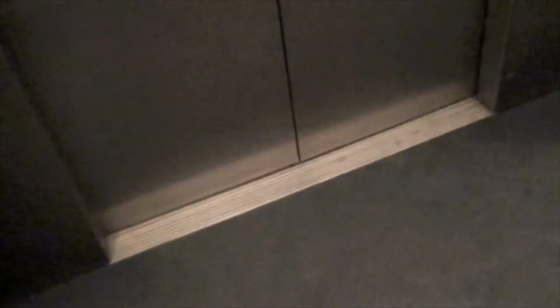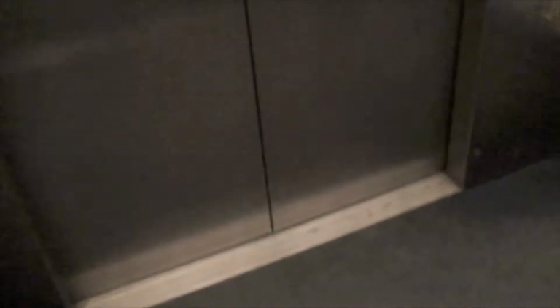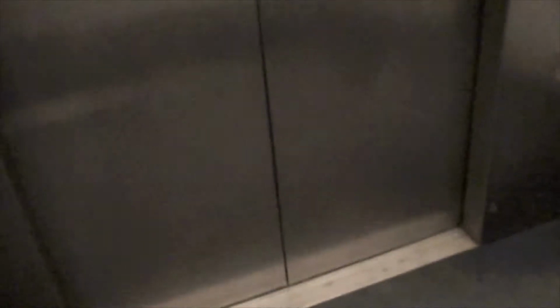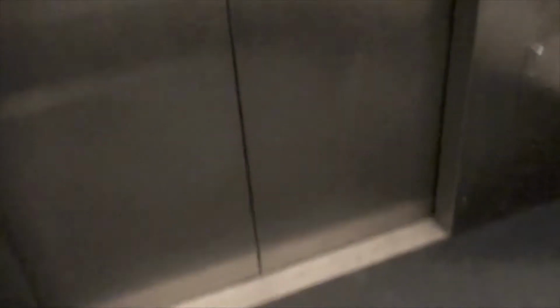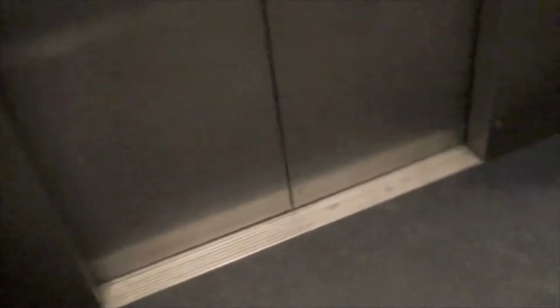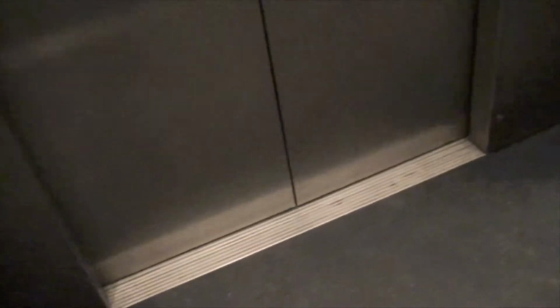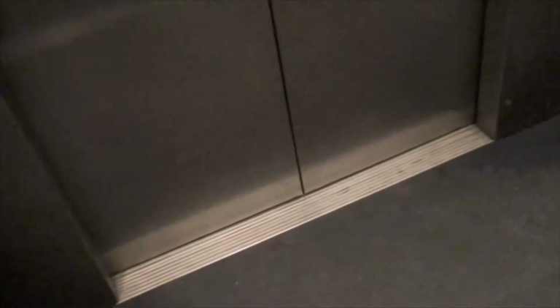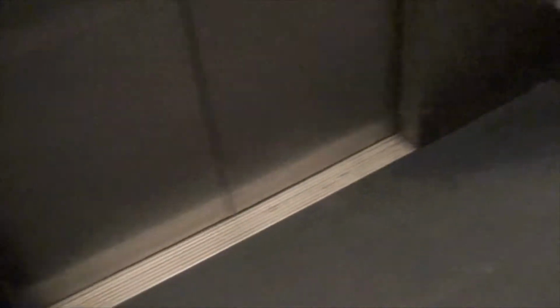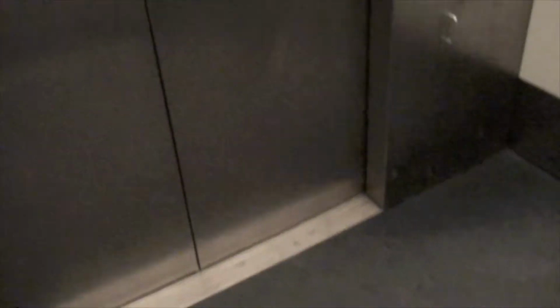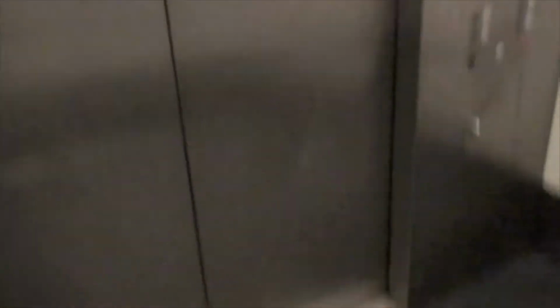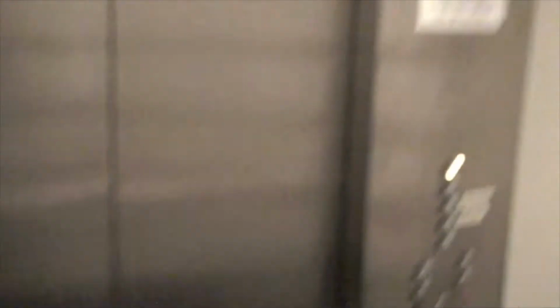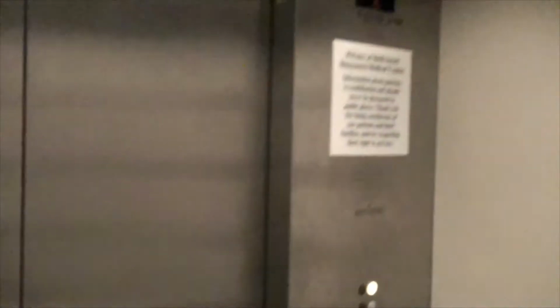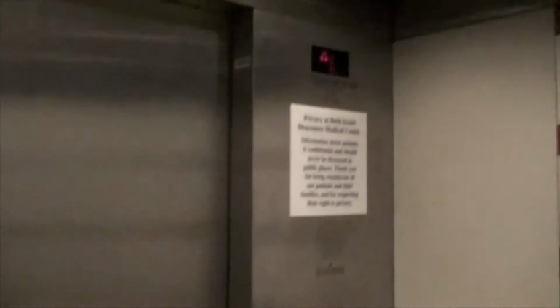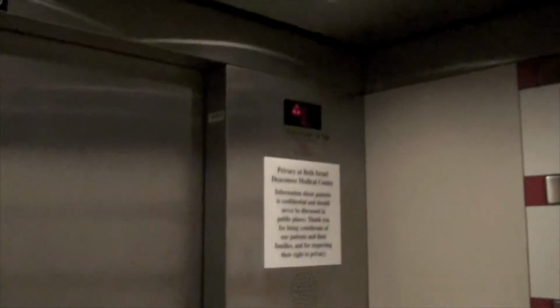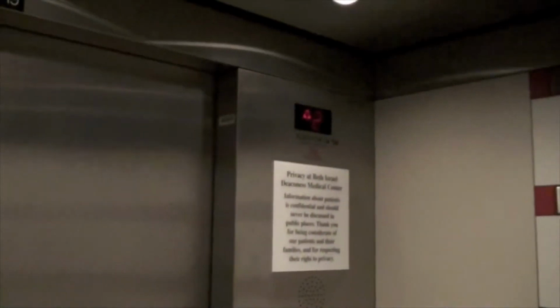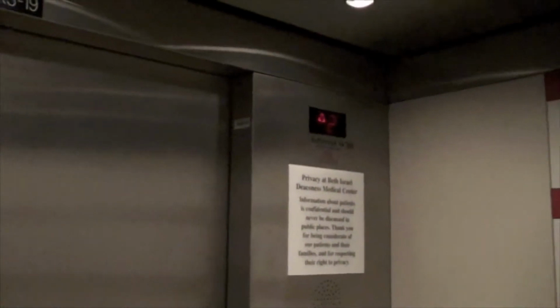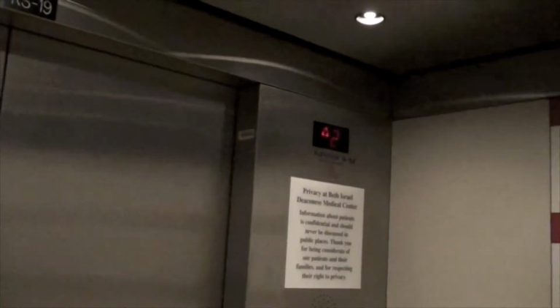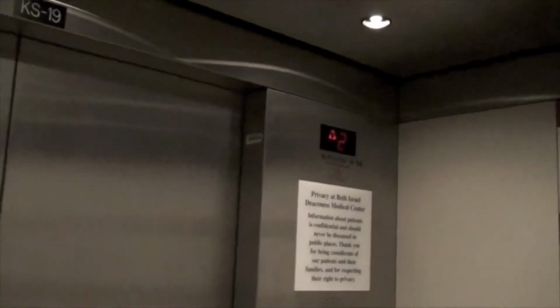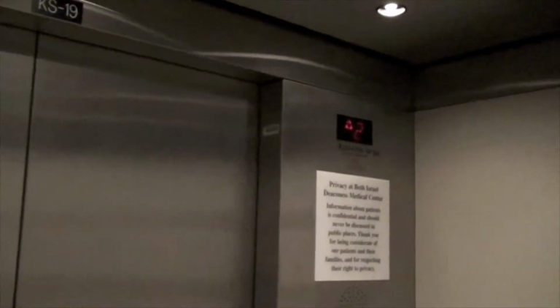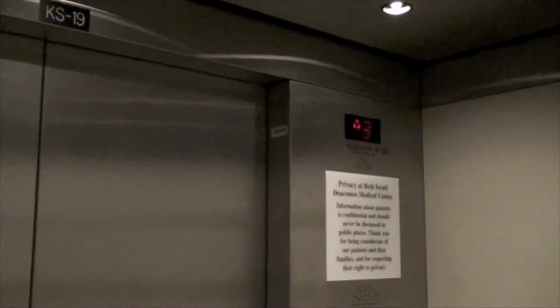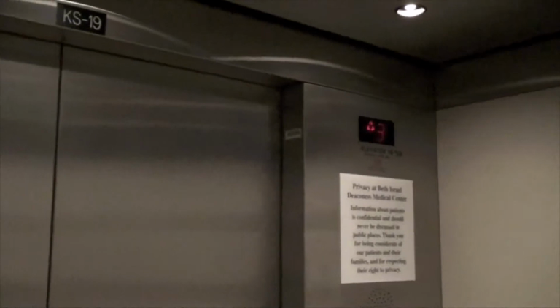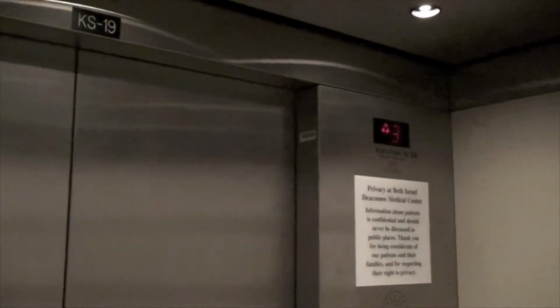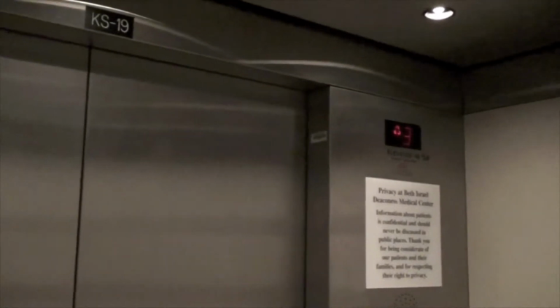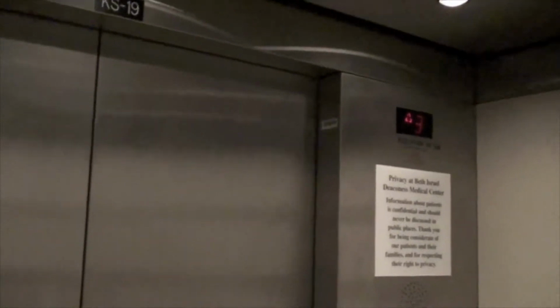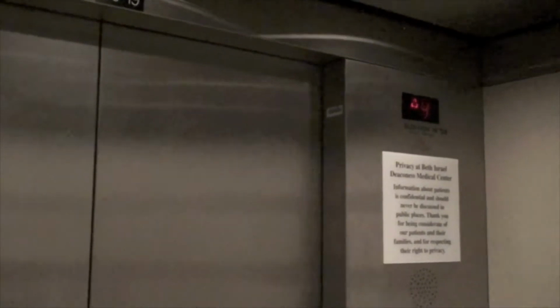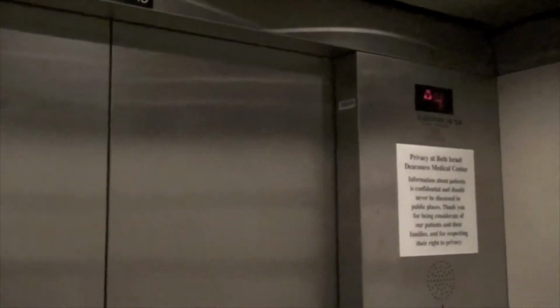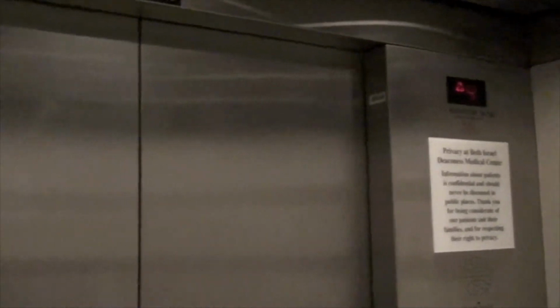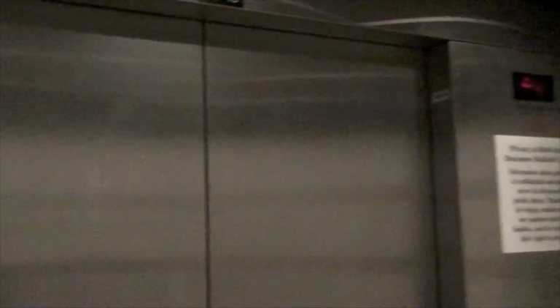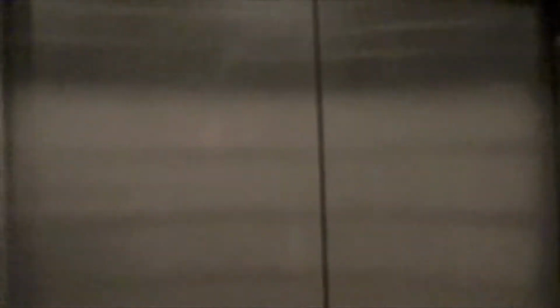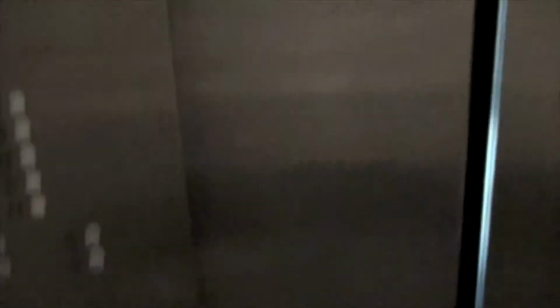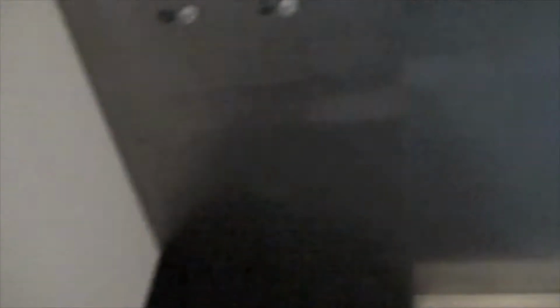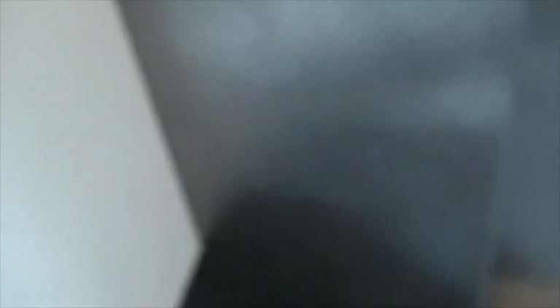This building has a really old Otis elevator from the 1930s I believe, but it's behind a locked door.